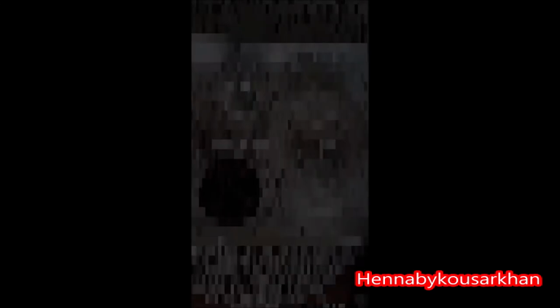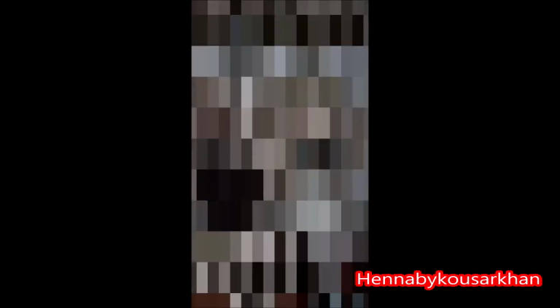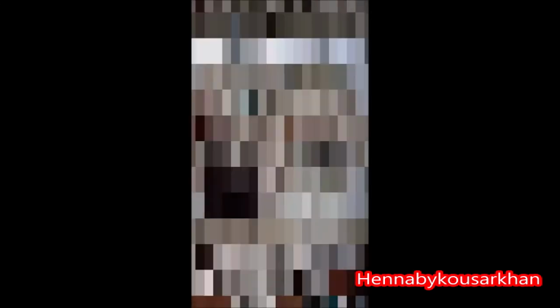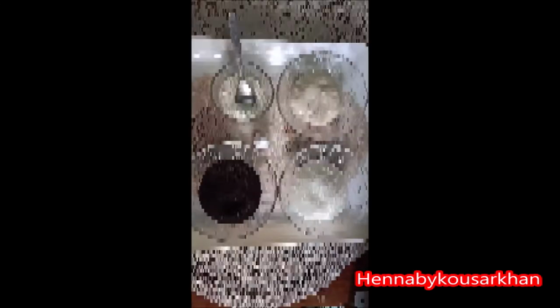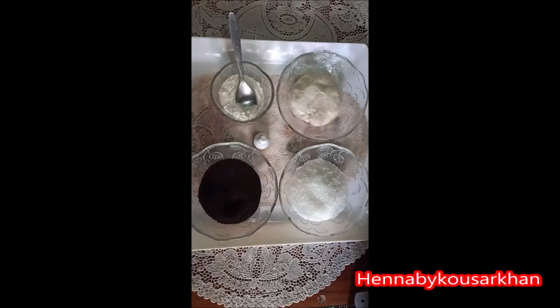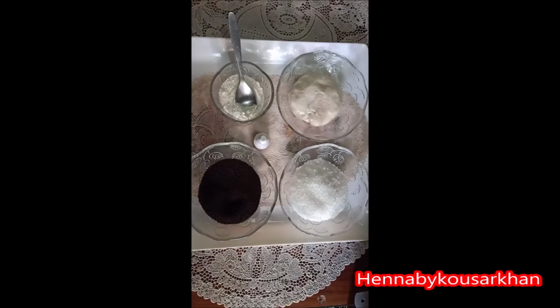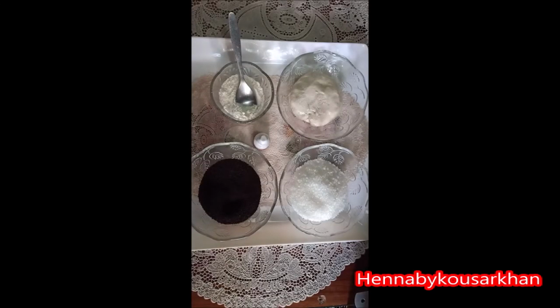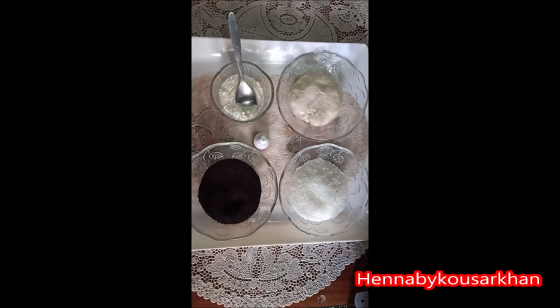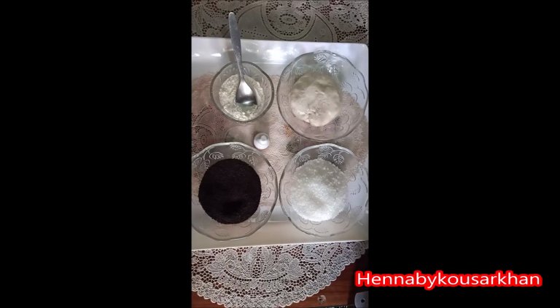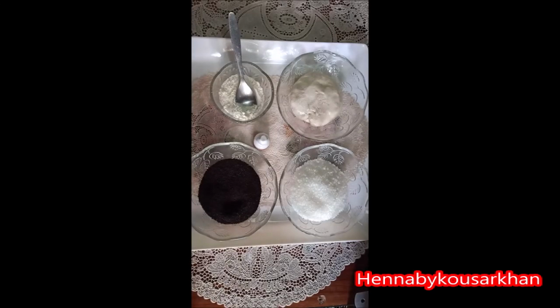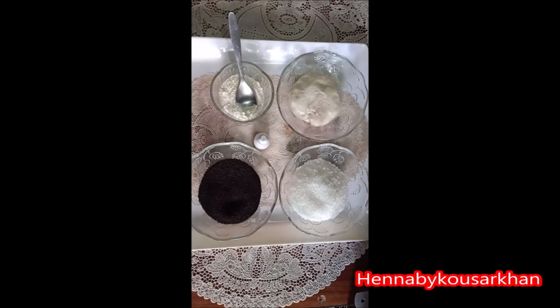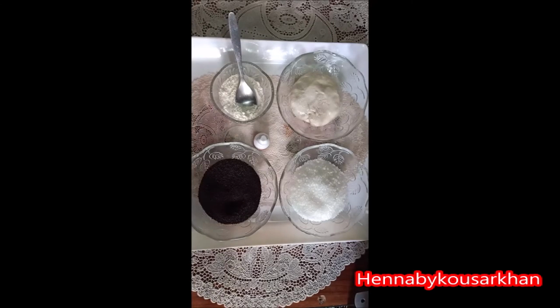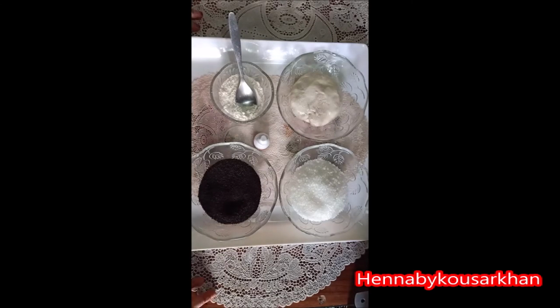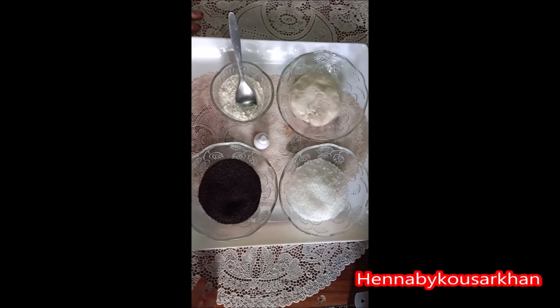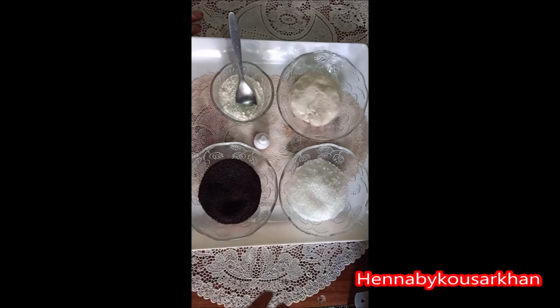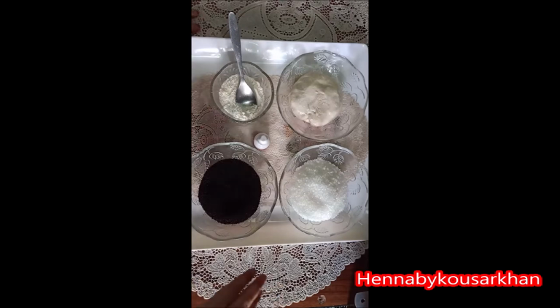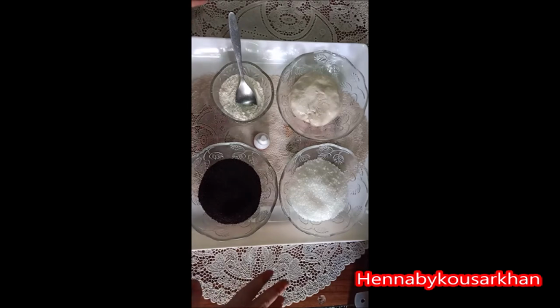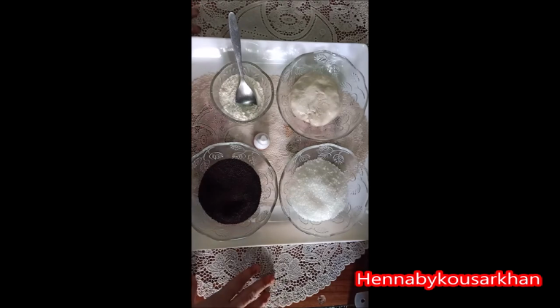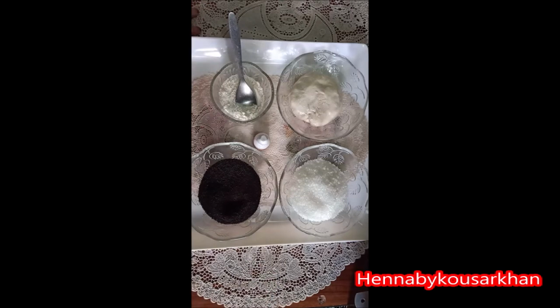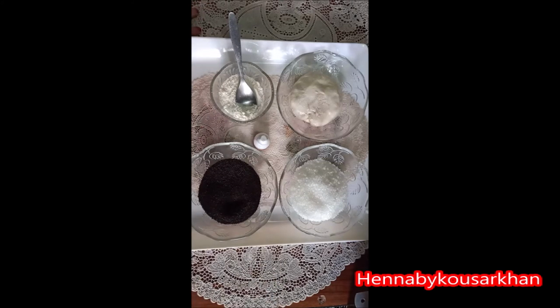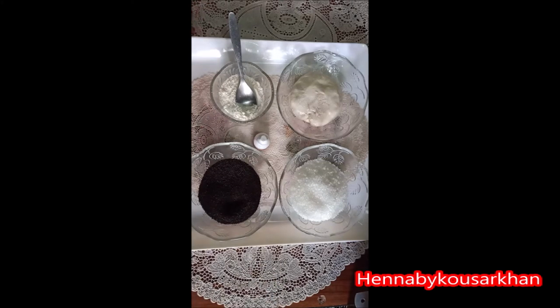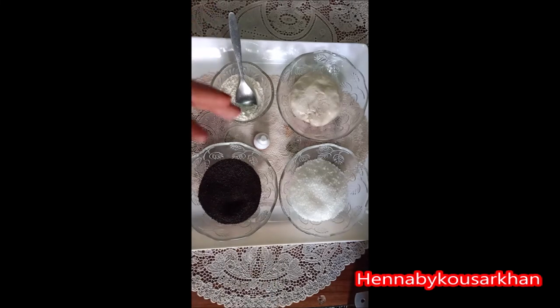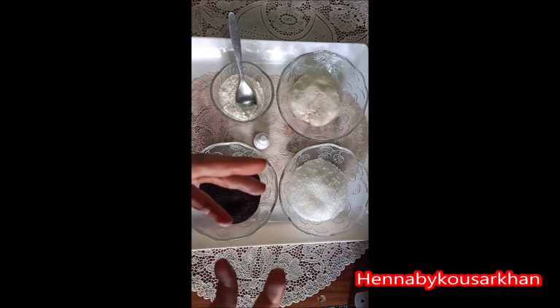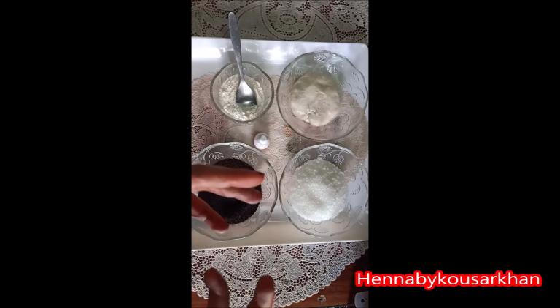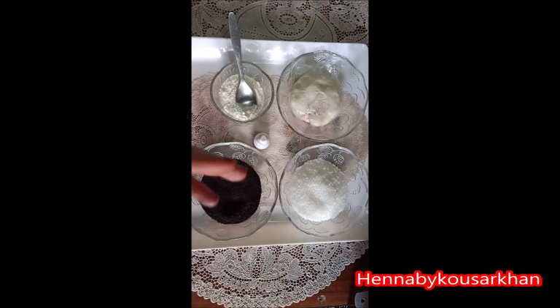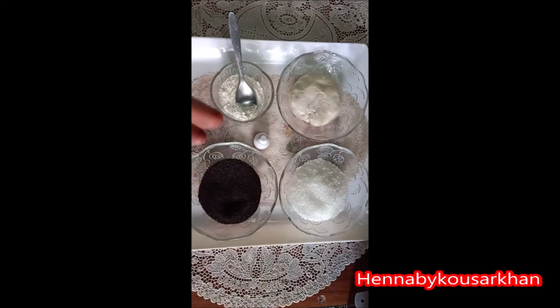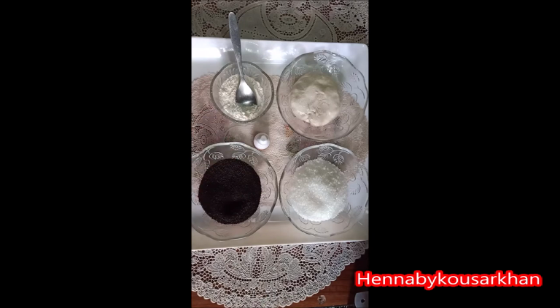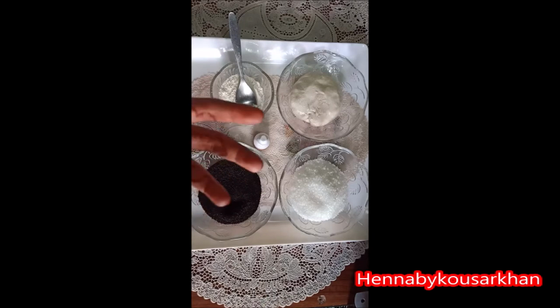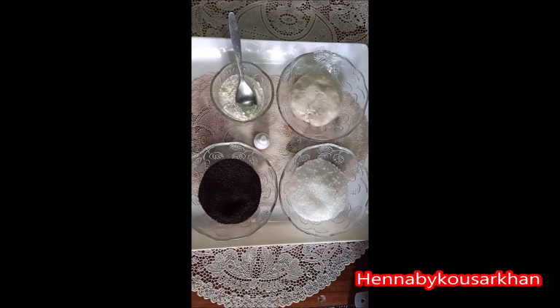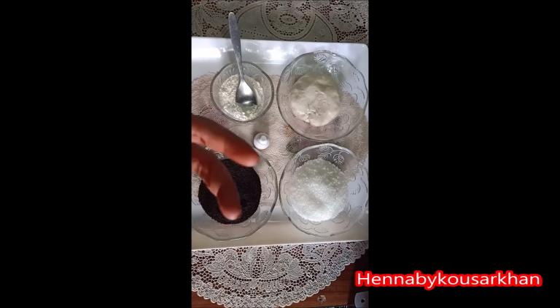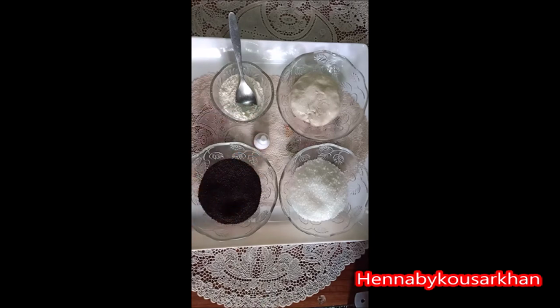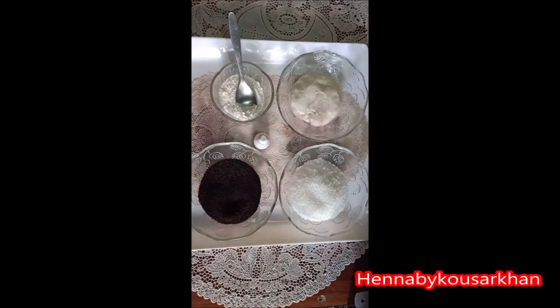Hello, Assalamualaikum viewers. This is me Kaisama Kostrakhan, your henna artist. Today we are going to make mehendi stain without mehendi powder. How do you make mehendi stain without mehendi powder?